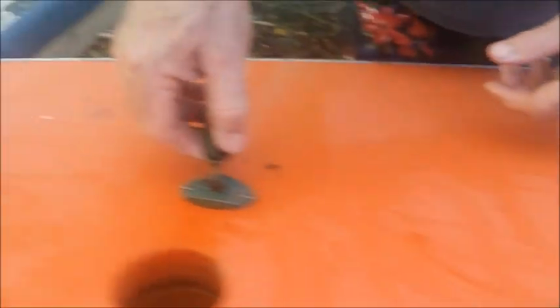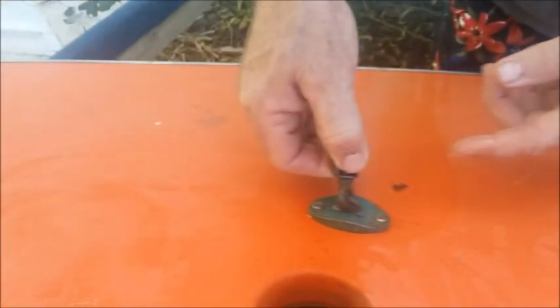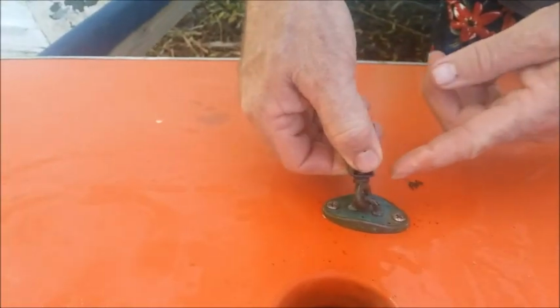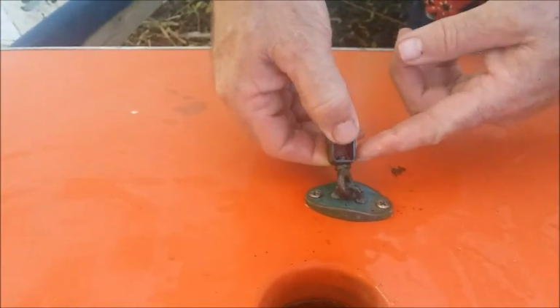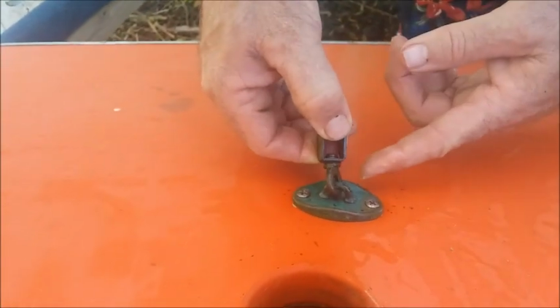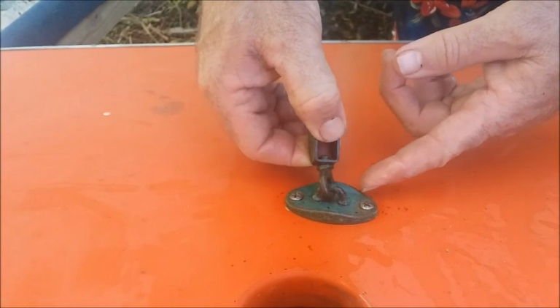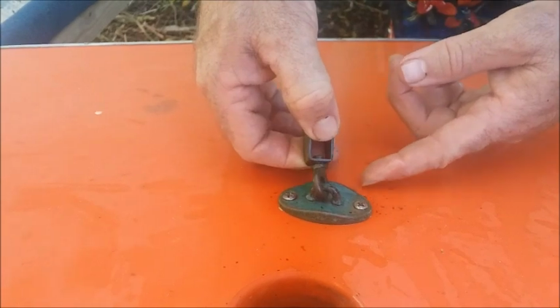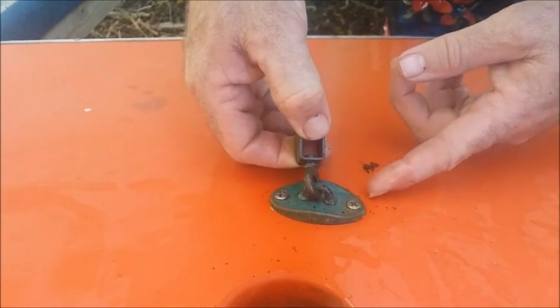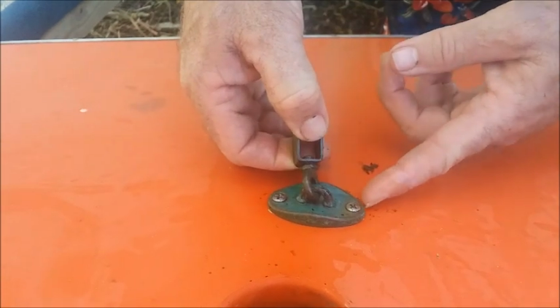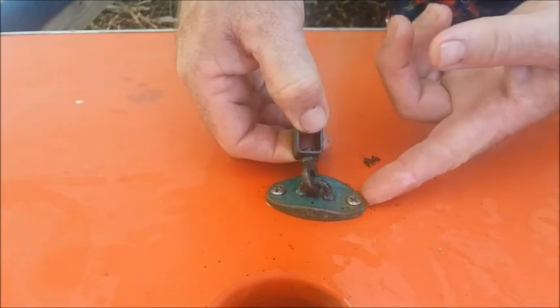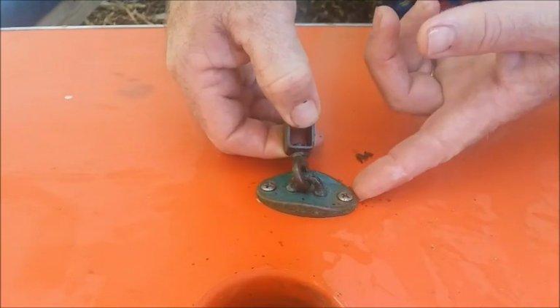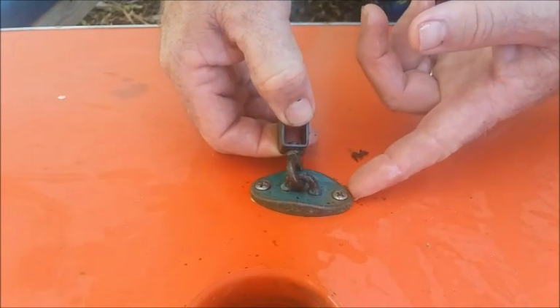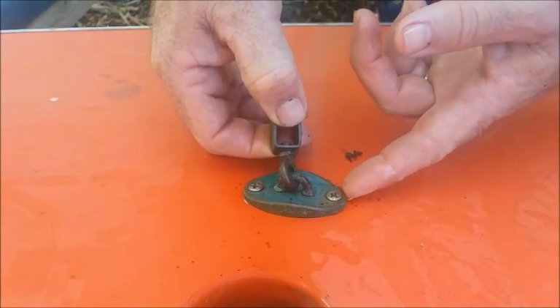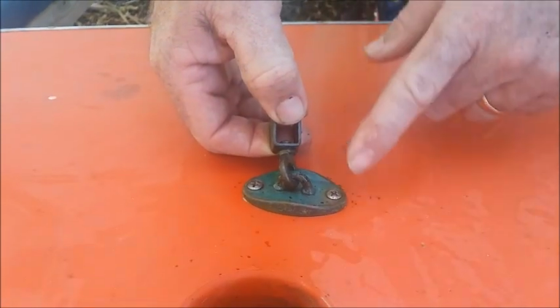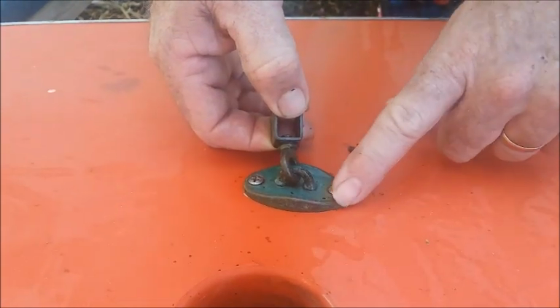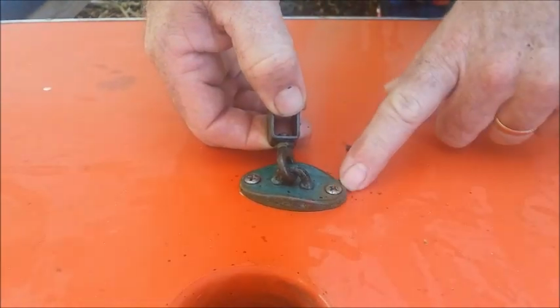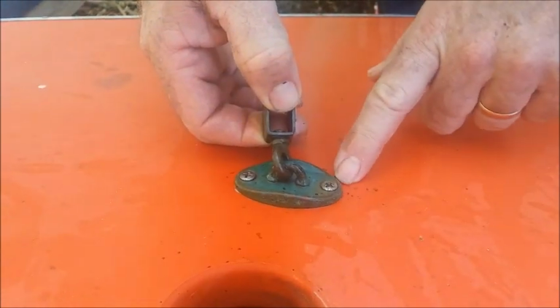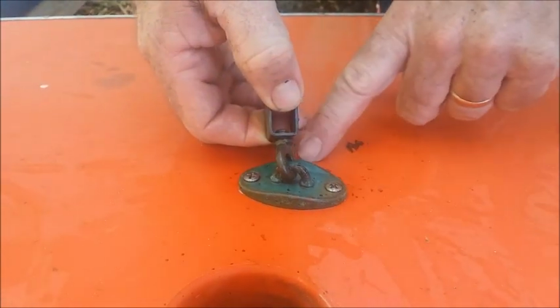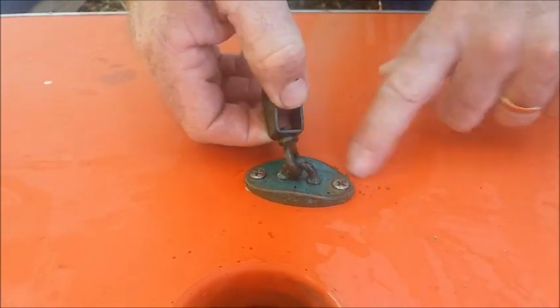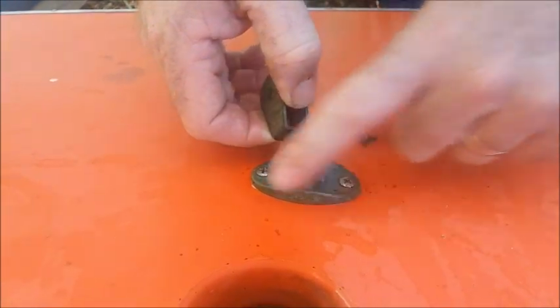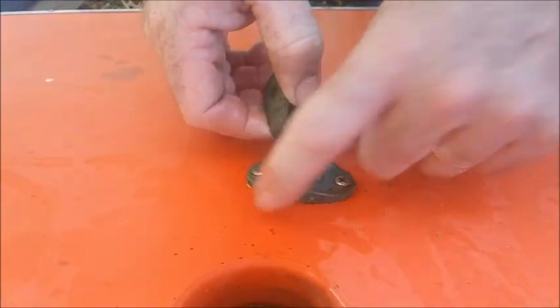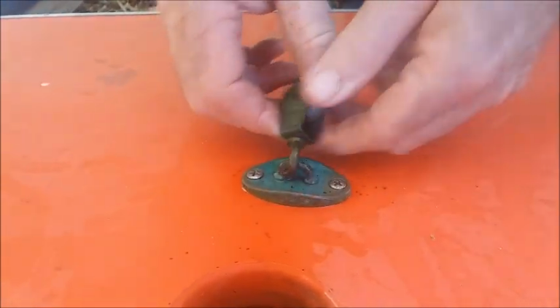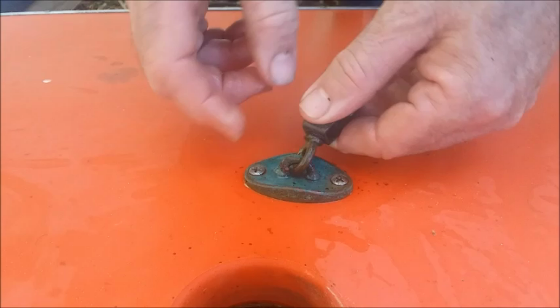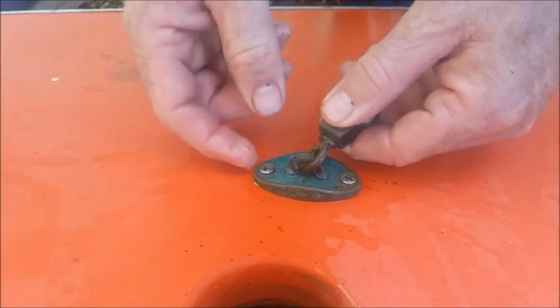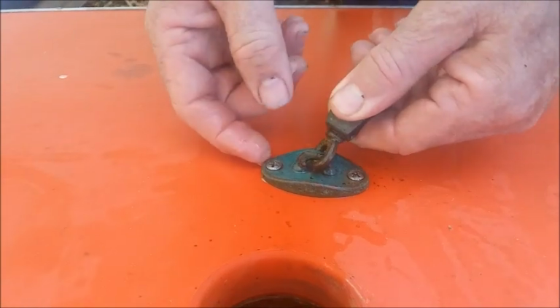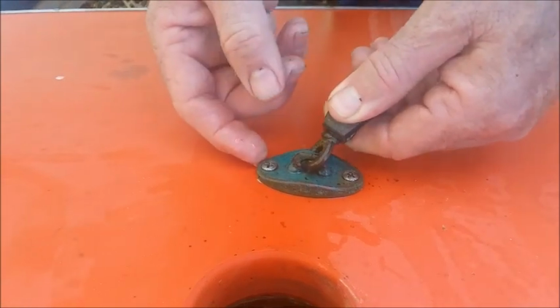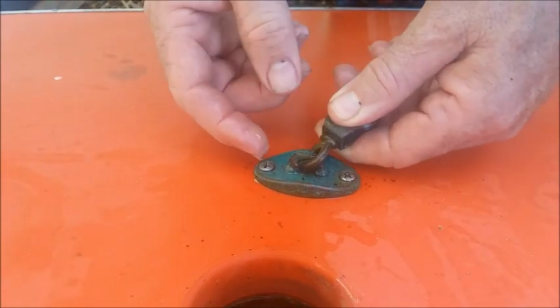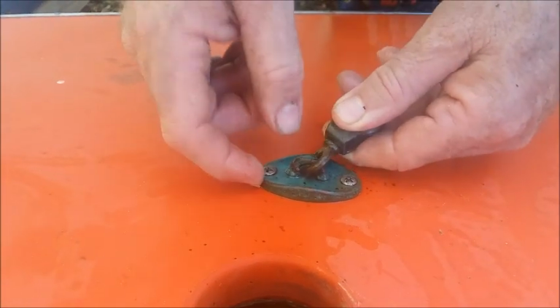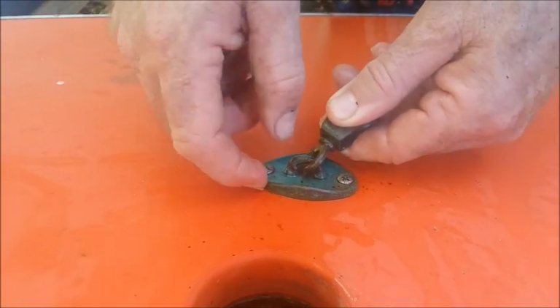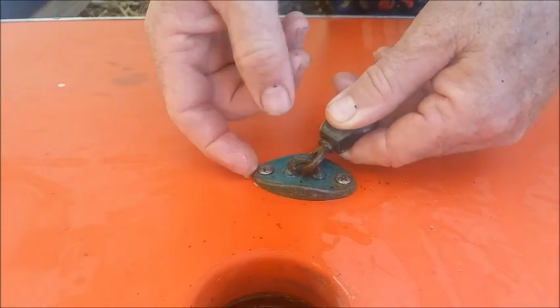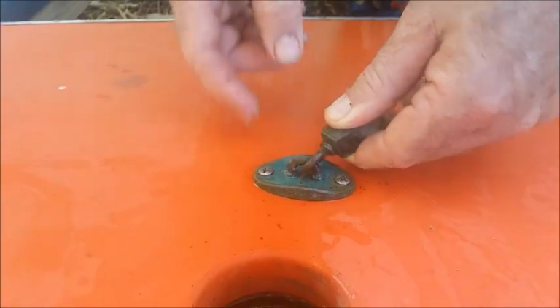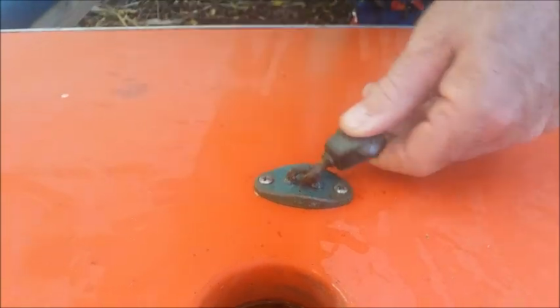And the same with your pulley for your mast raising your sail. Check and see if there's any damage around this where it's been re-screwed down or cracked or something like that.